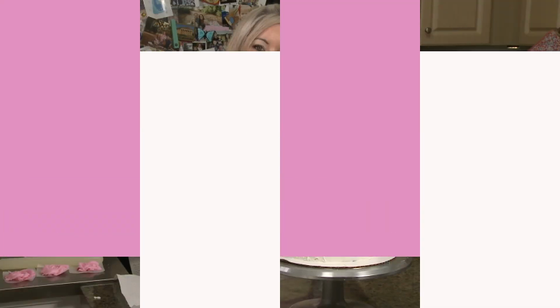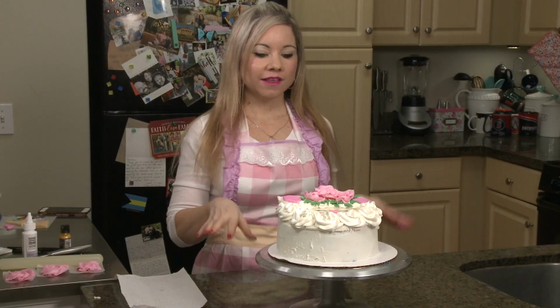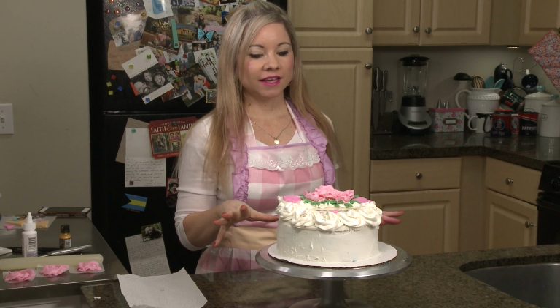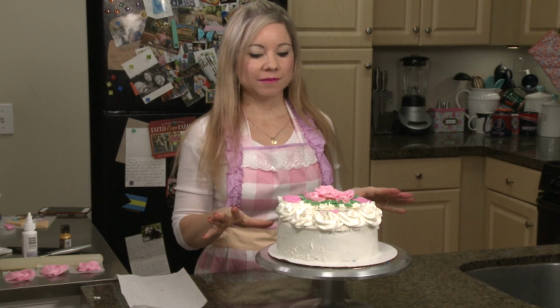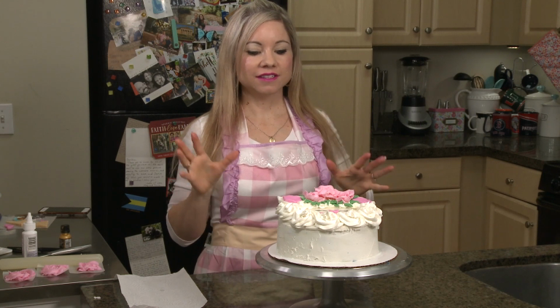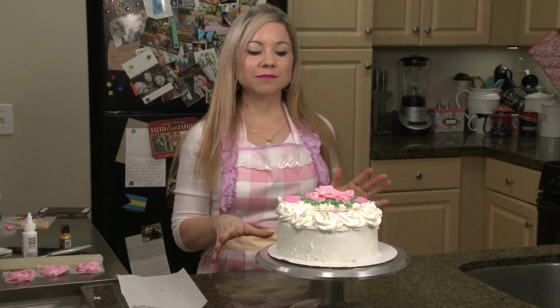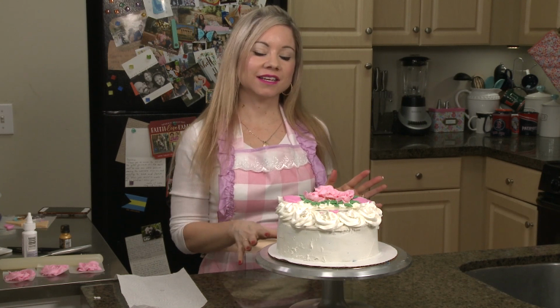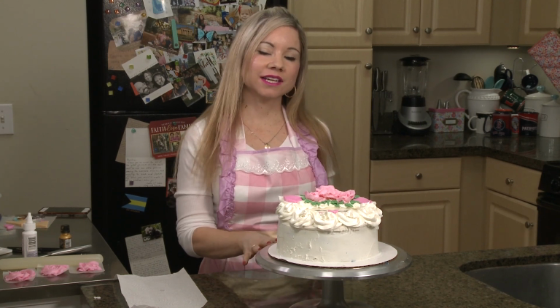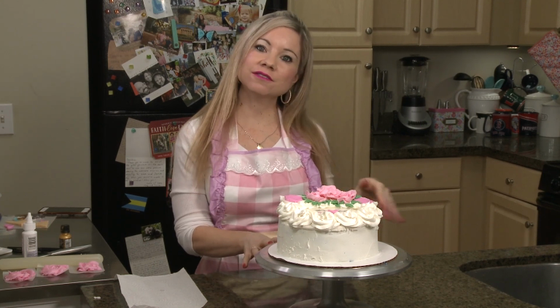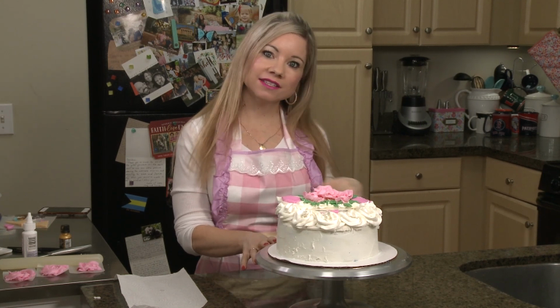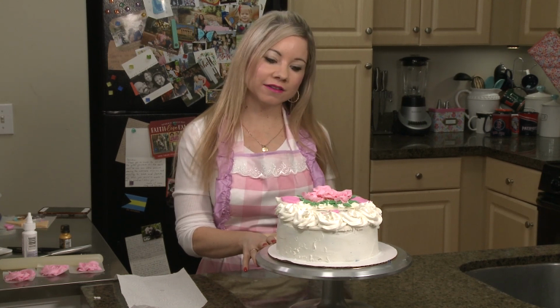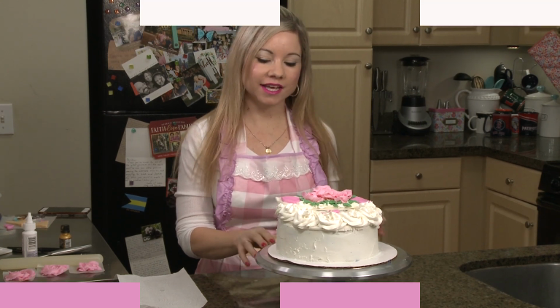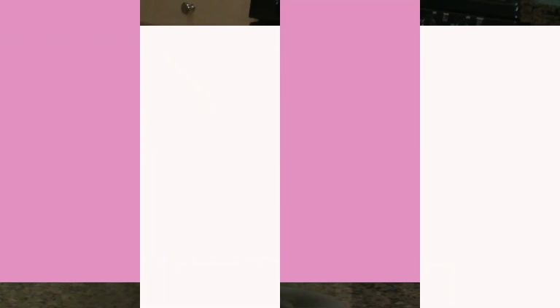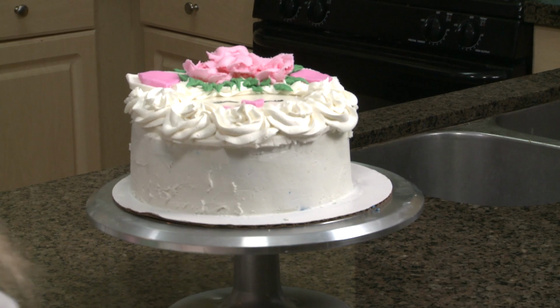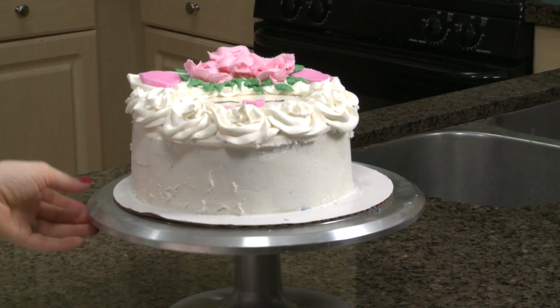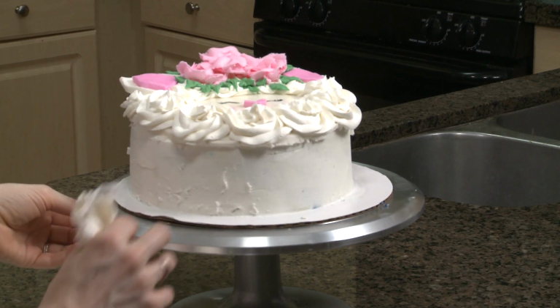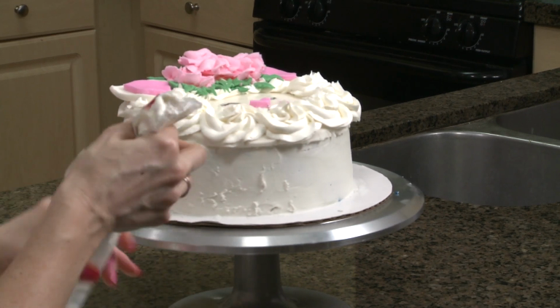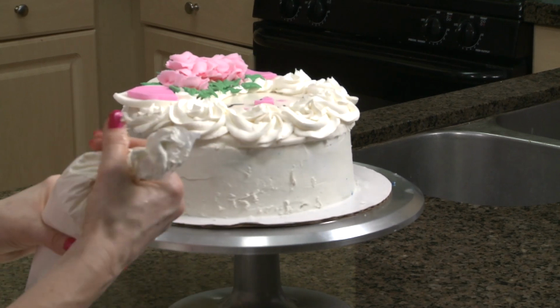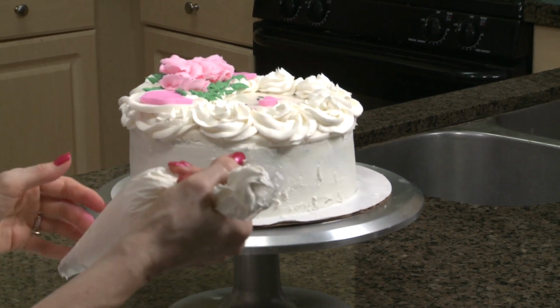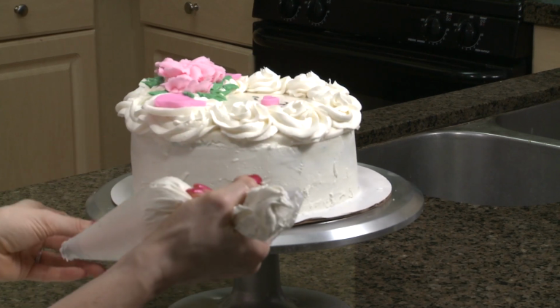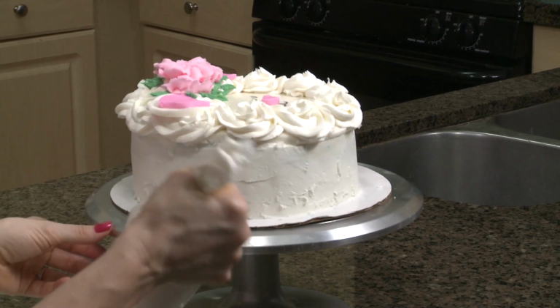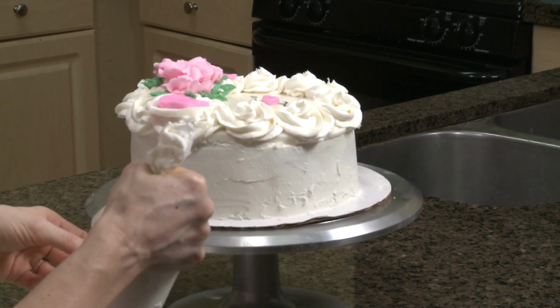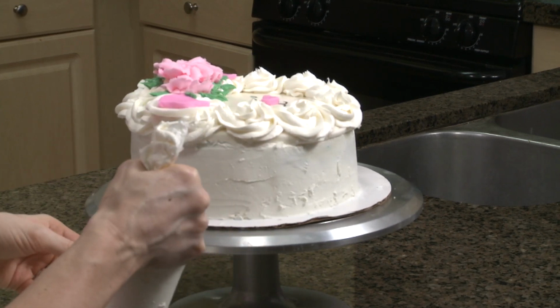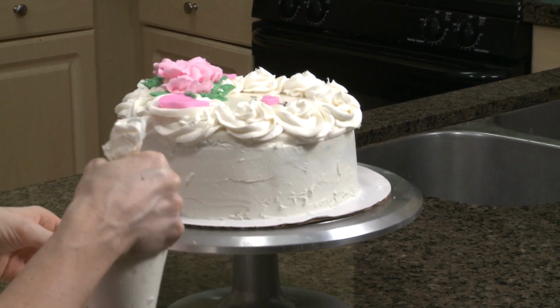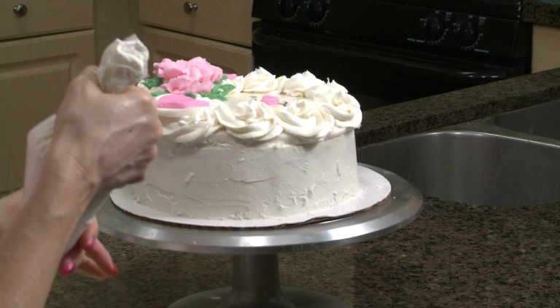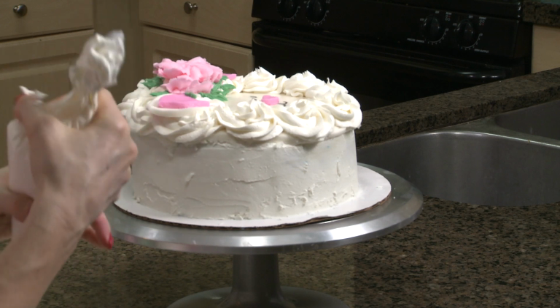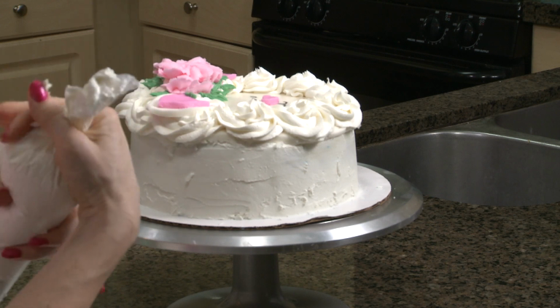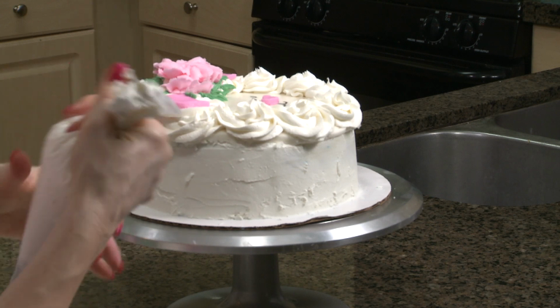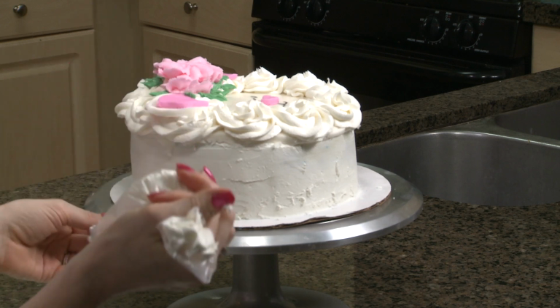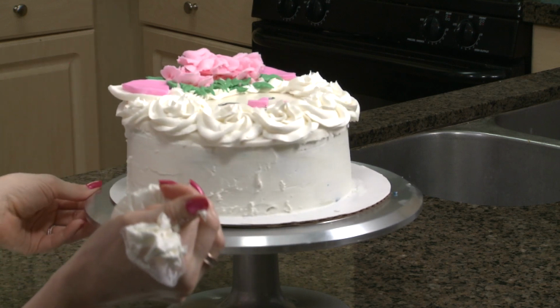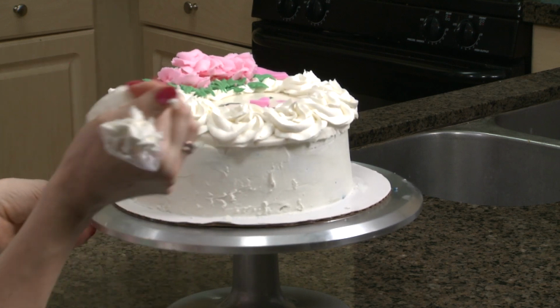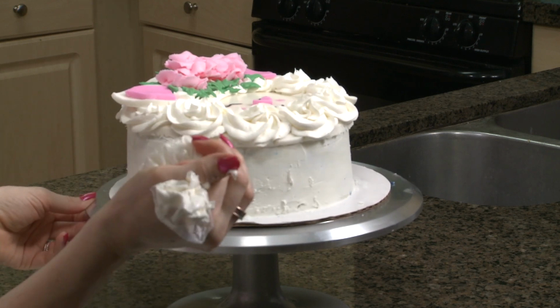Now that my lamb is nearly completely done, I'm just going to add rosettes all around the side using that same bright white buttercream with my Wilton 2D tip. I'm going to go ahead and do two layers of rosettes.